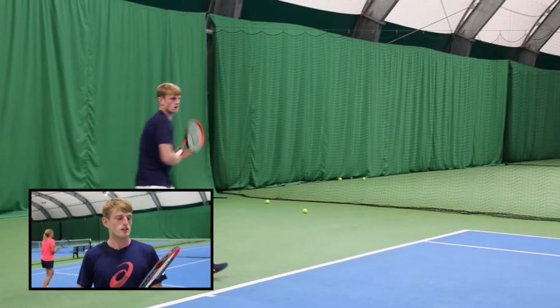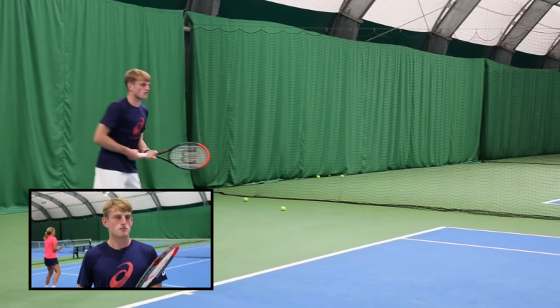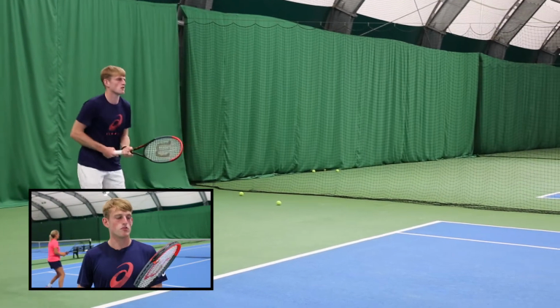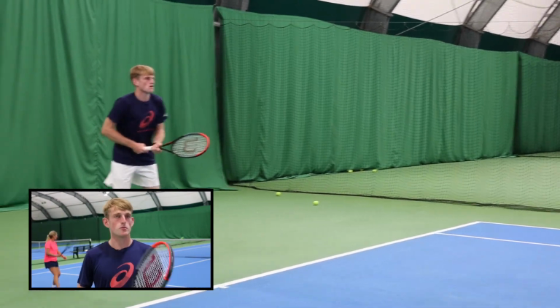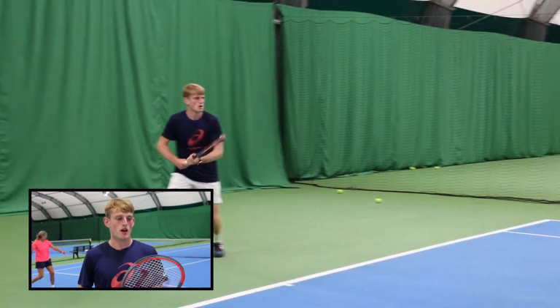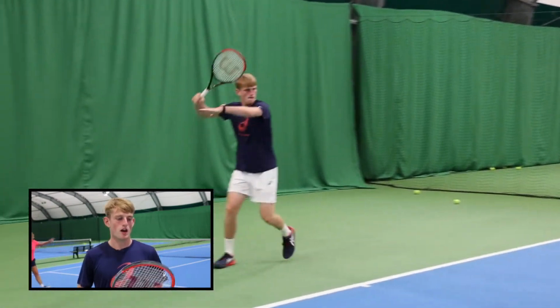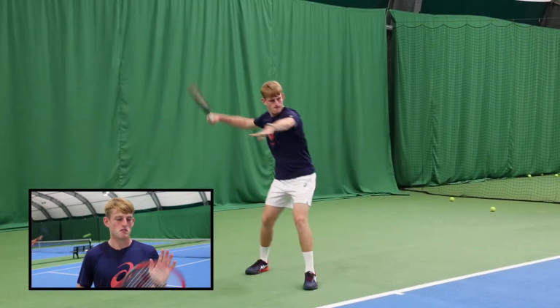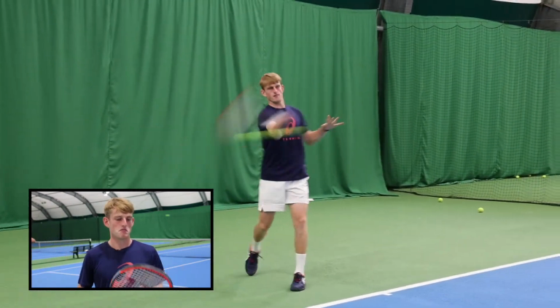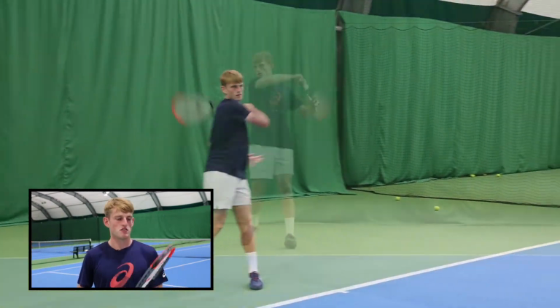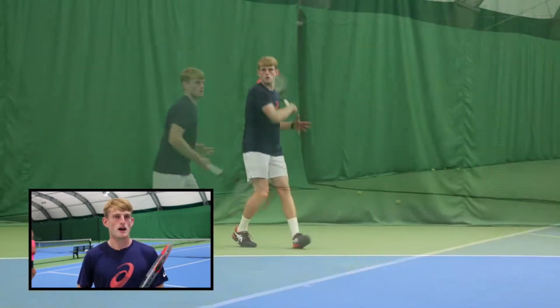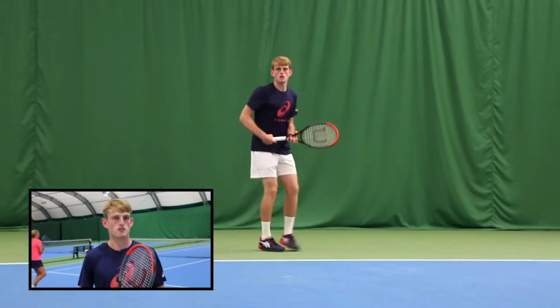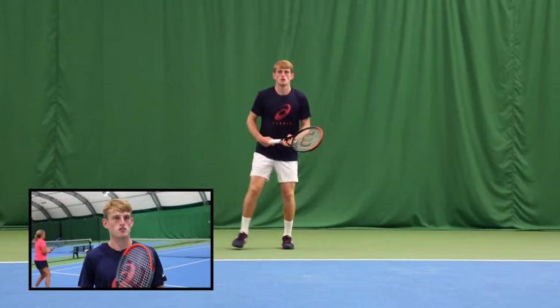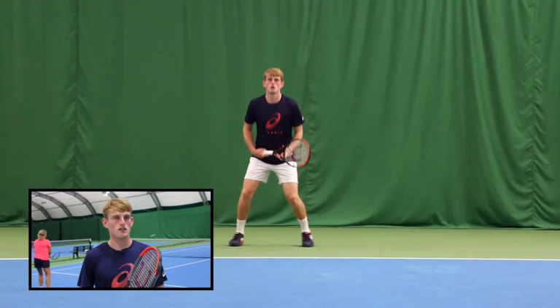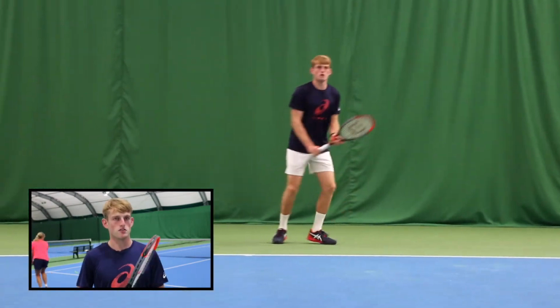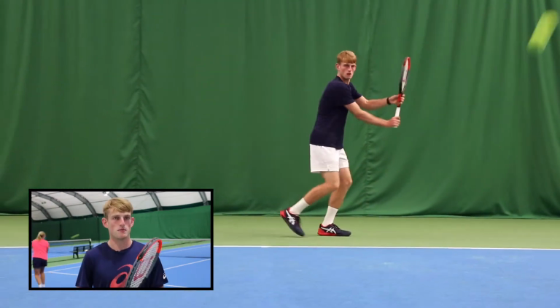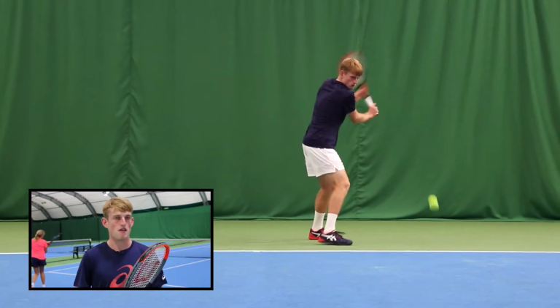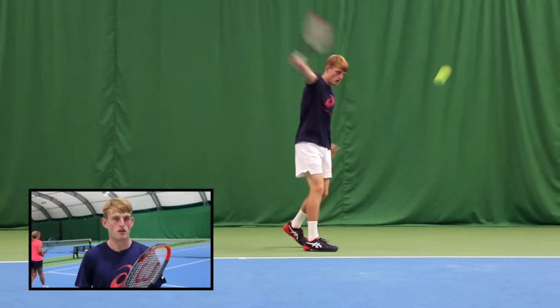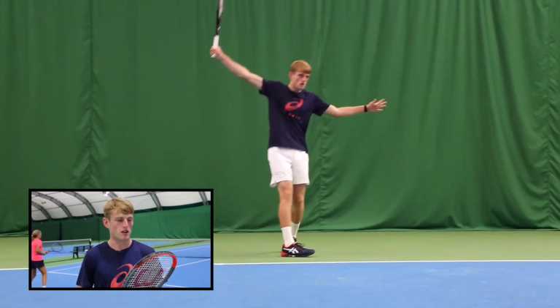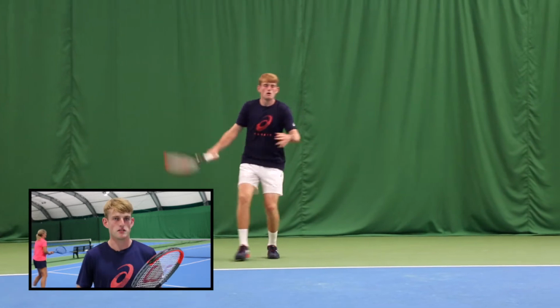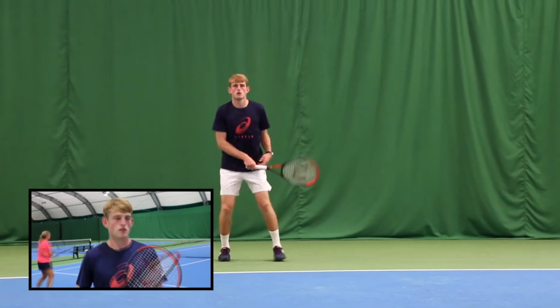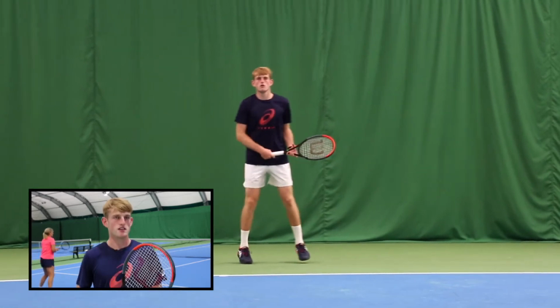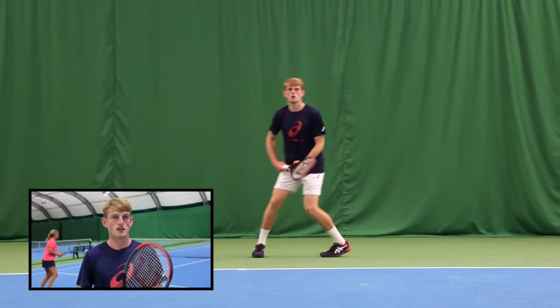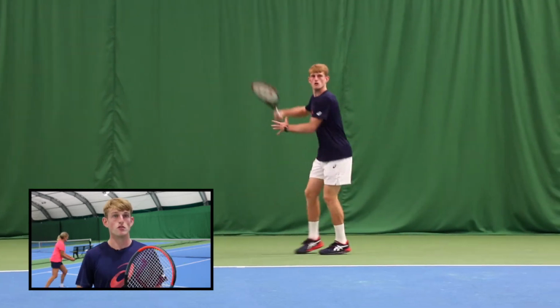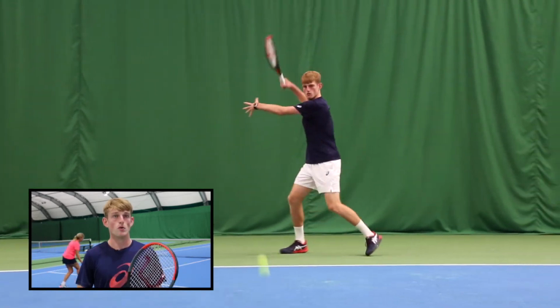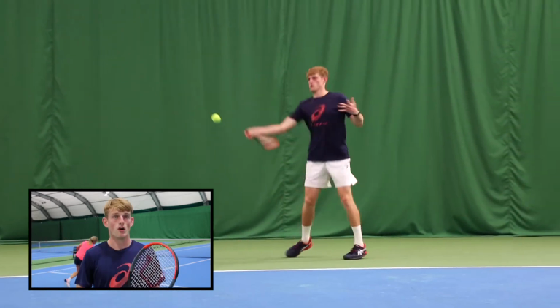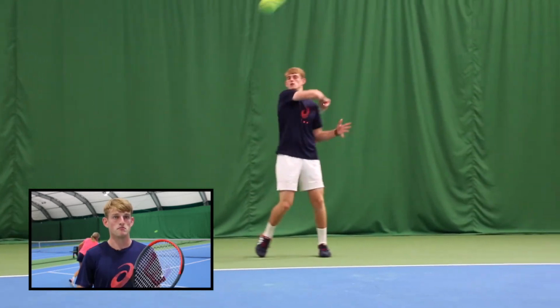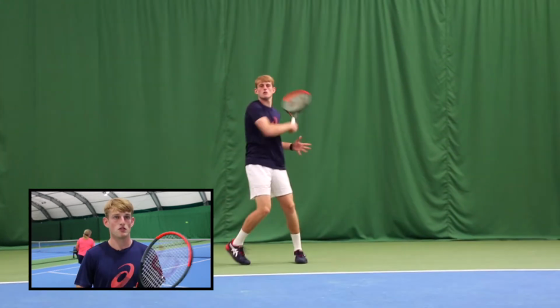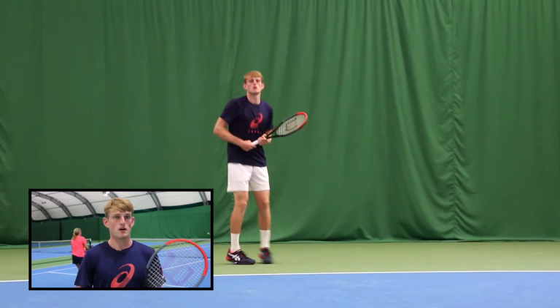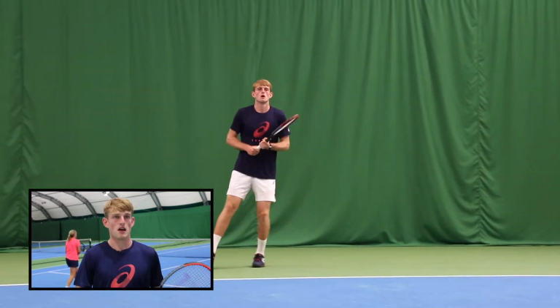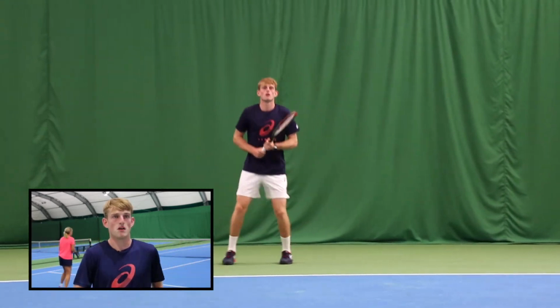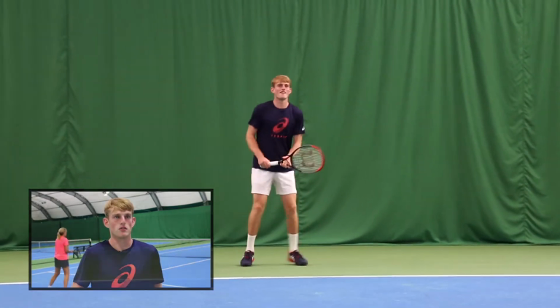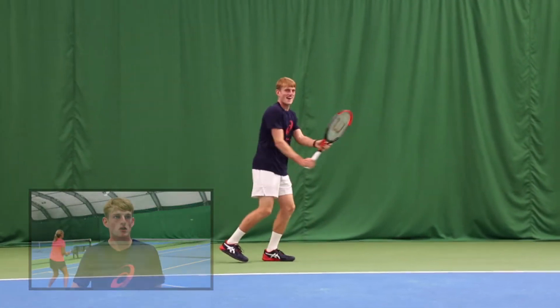Really nice and manoeuvrable. Easy on the power, easy on the control, easy on the spin — a bit of everything really, I liked it. Pretty easy to hit through the ball on sort of anywhere on the court really.